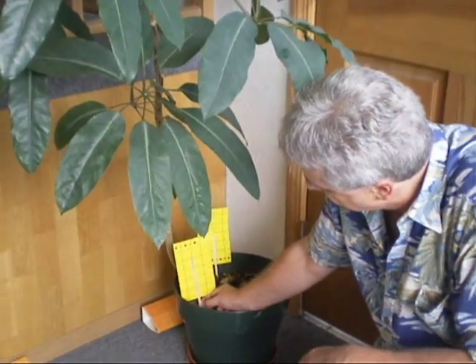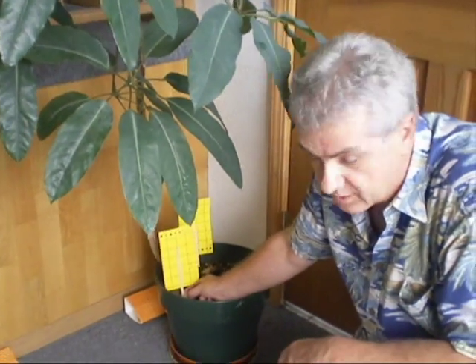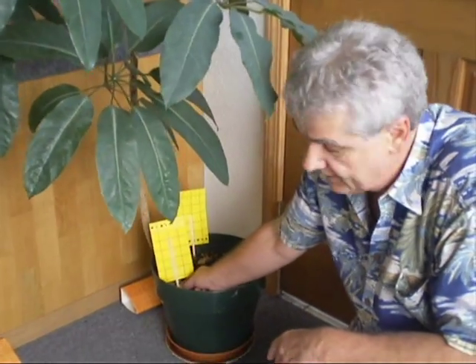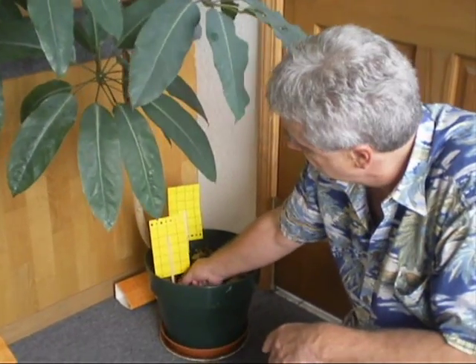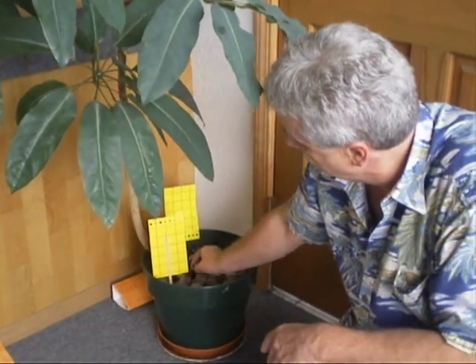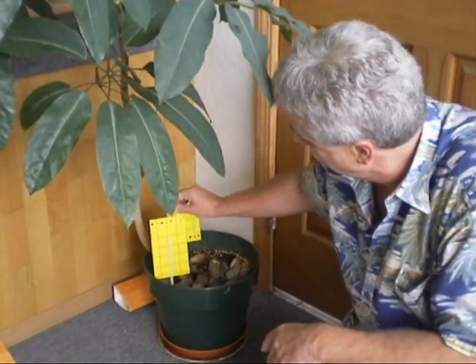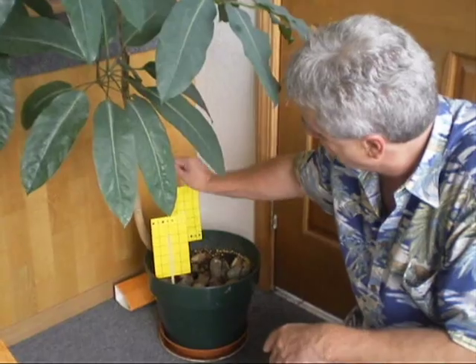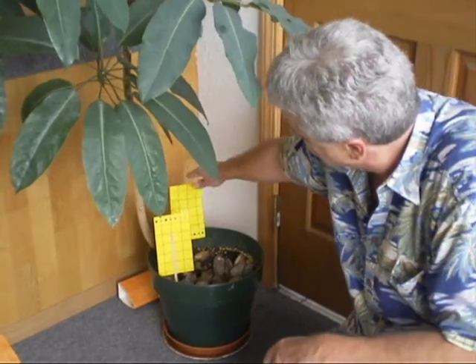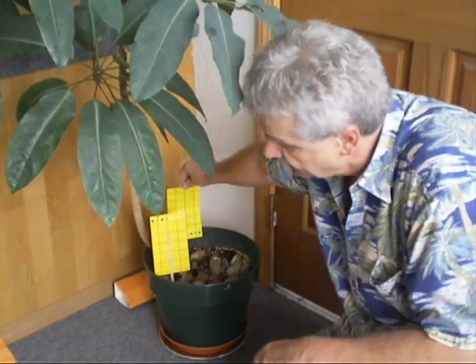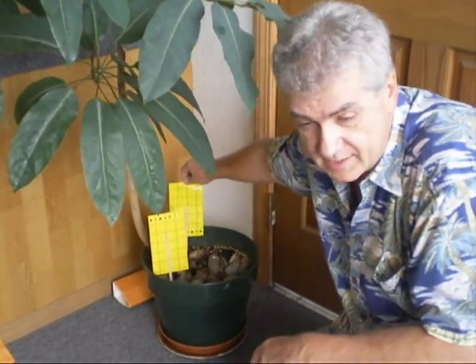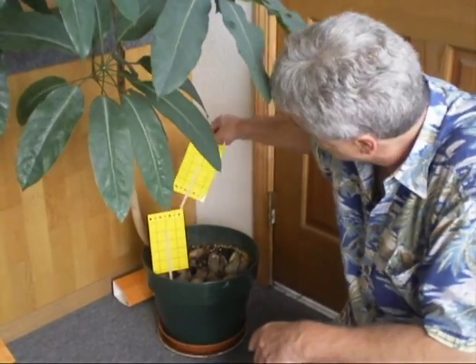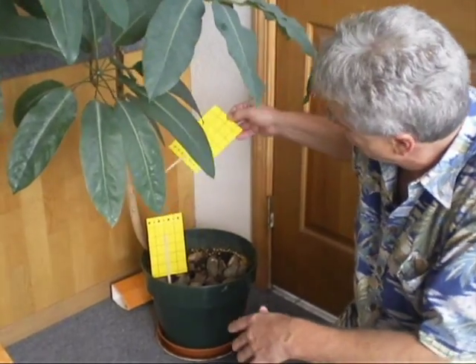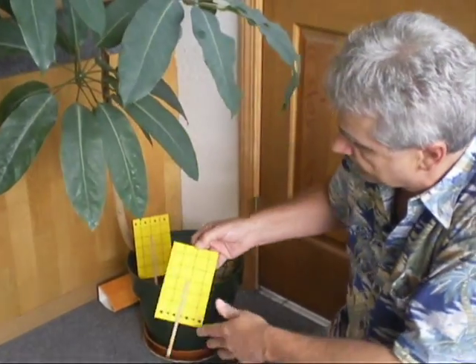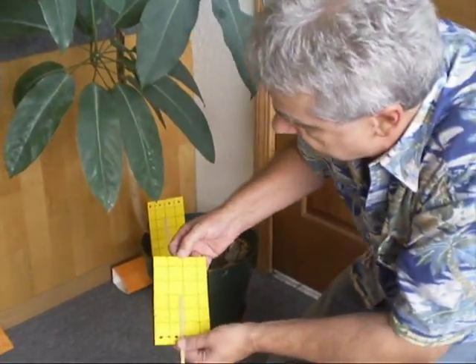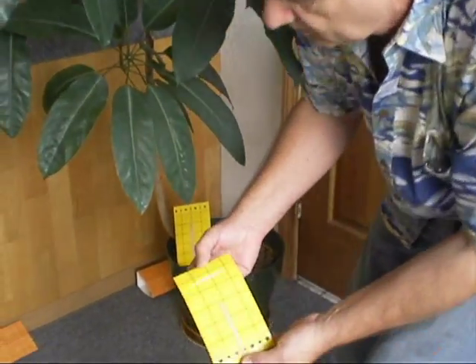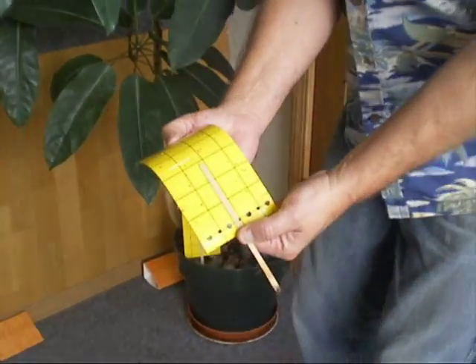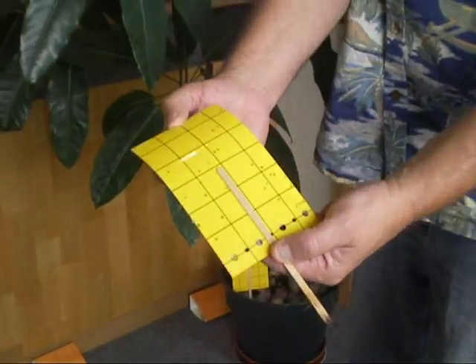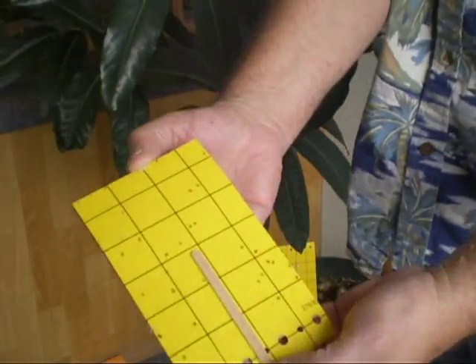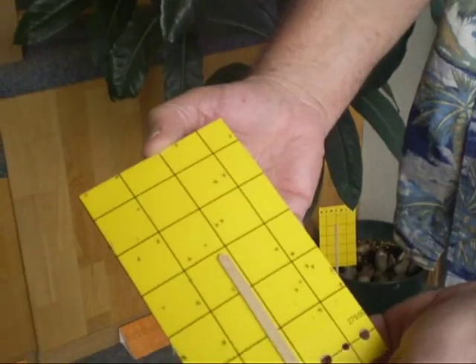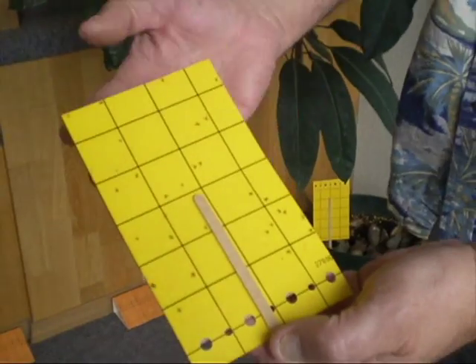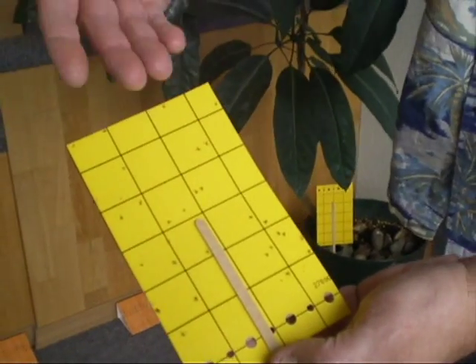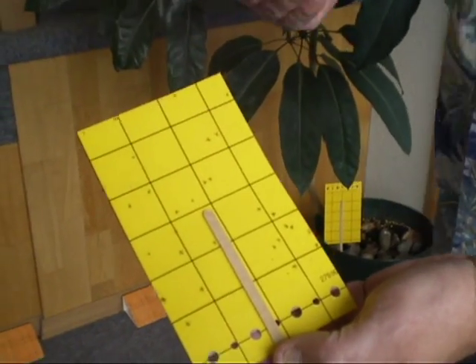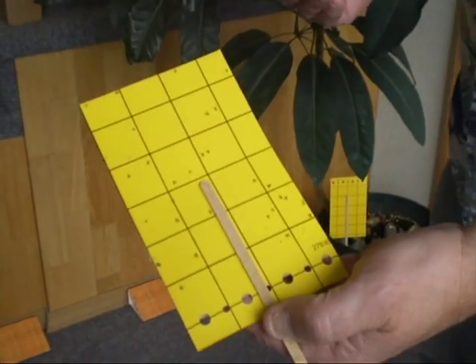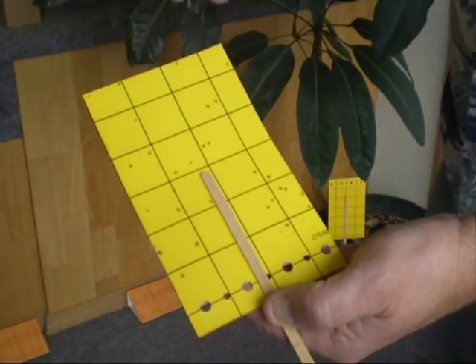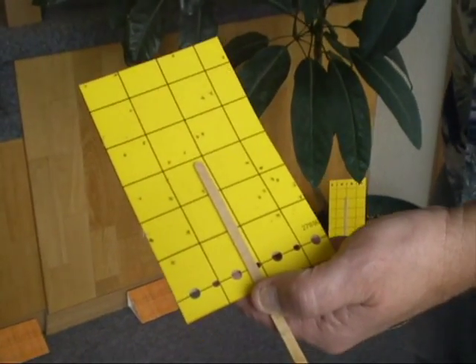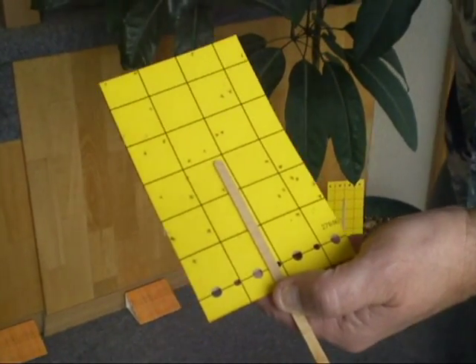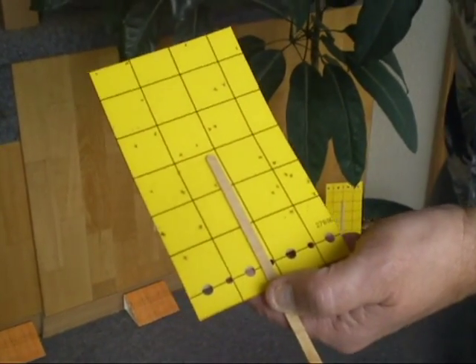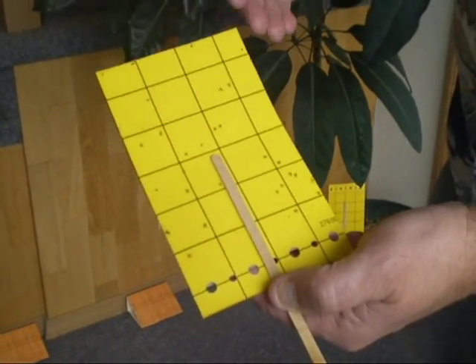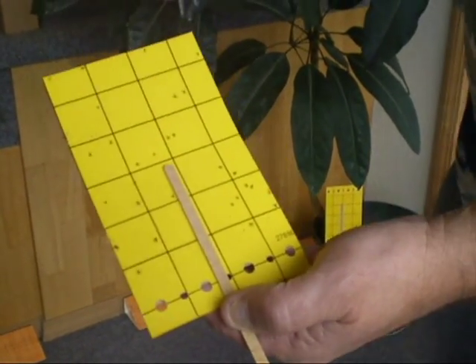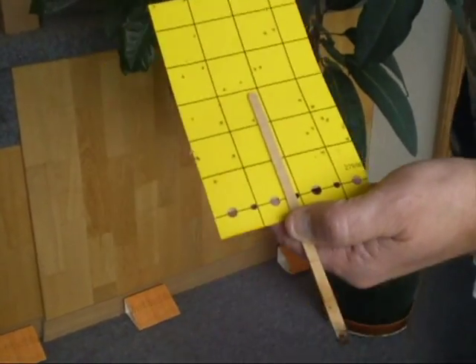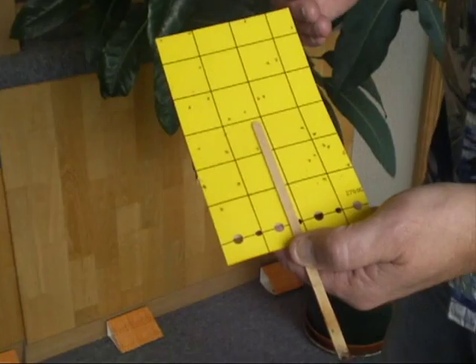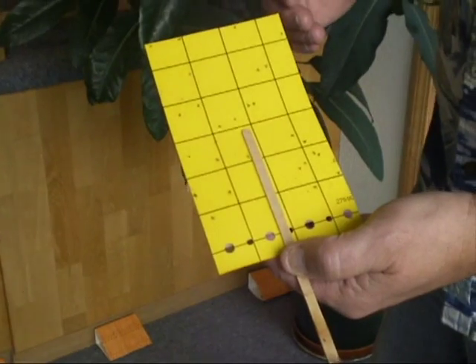This is a good way to catch things like fungus gnats or other small insects. Here you can see one that's been out for a week or so picking up fungus gnats. Simple, easy, non-toxic — throw it in your compost when you're done.